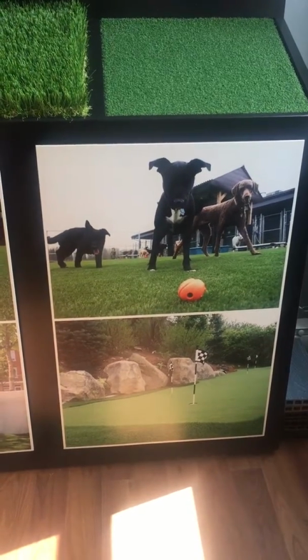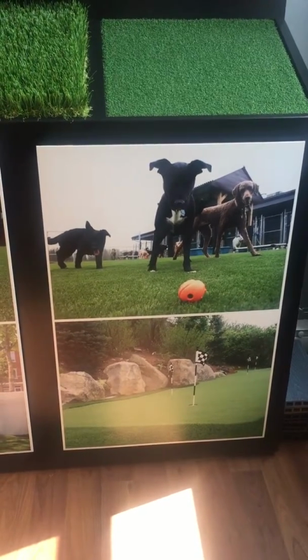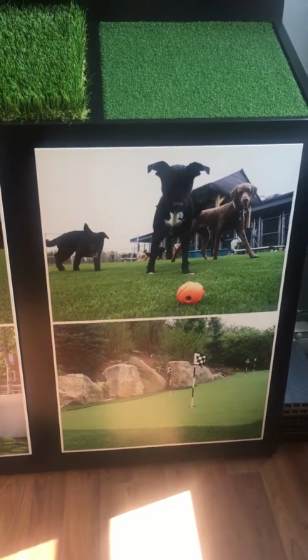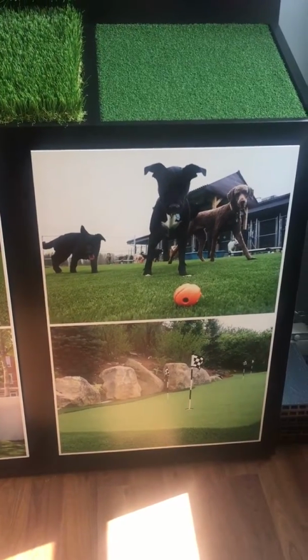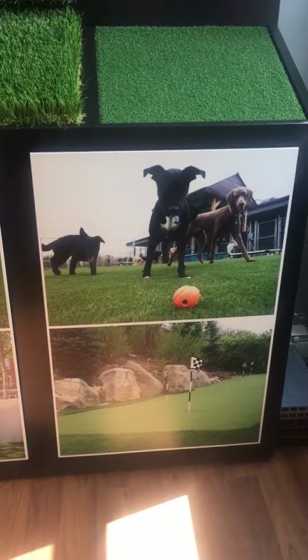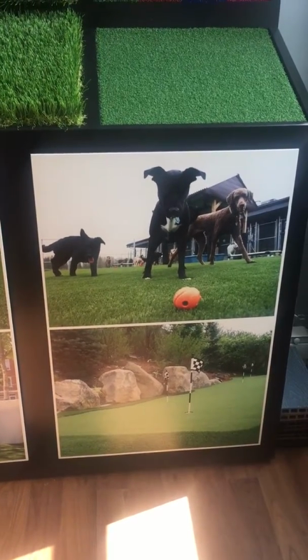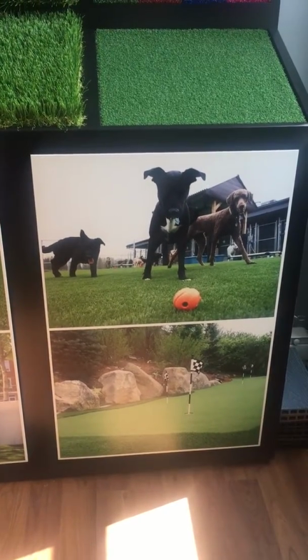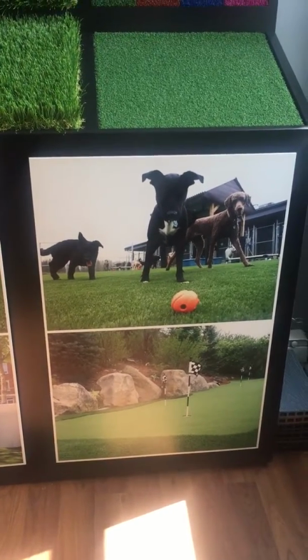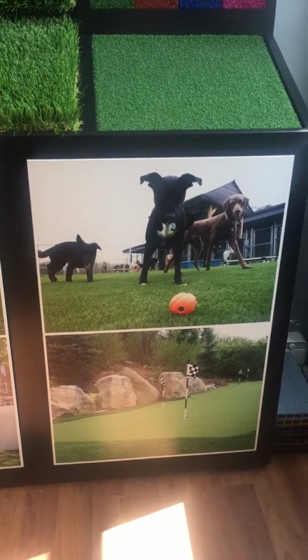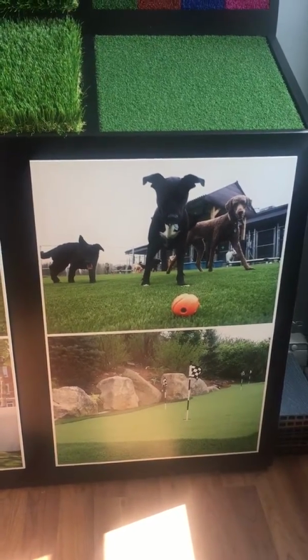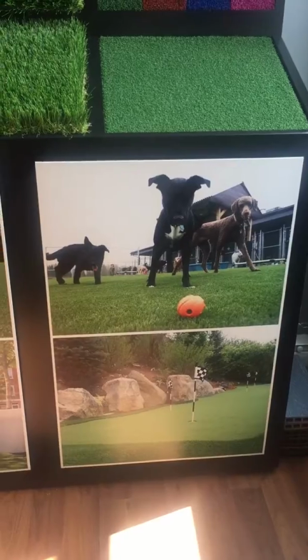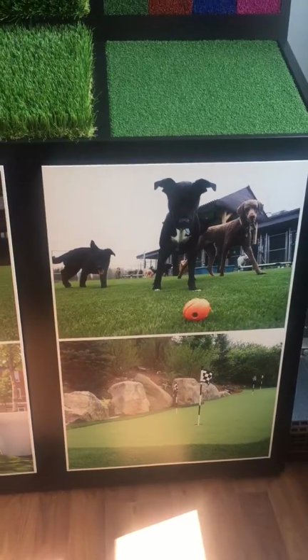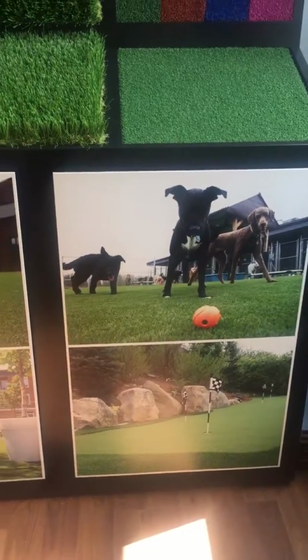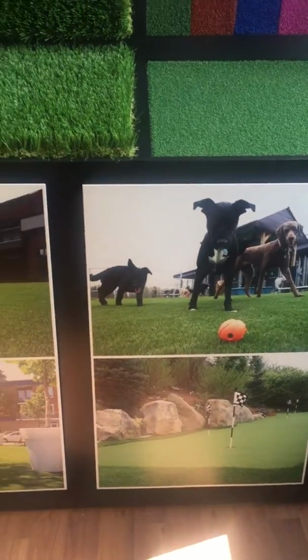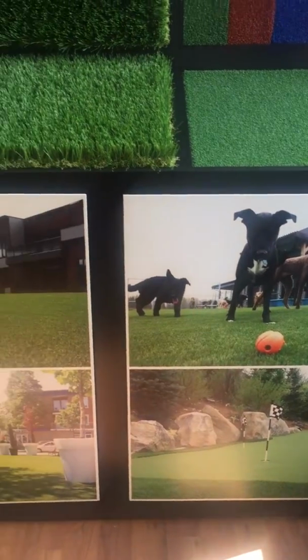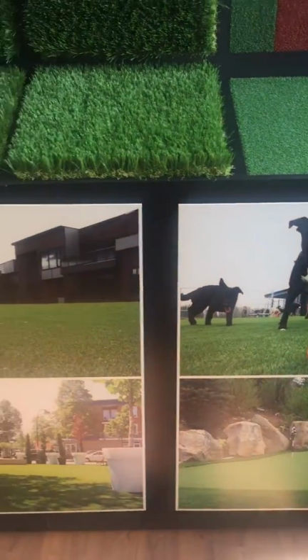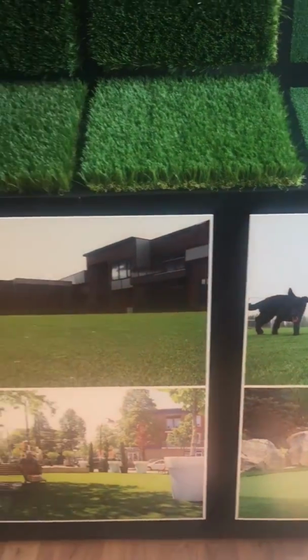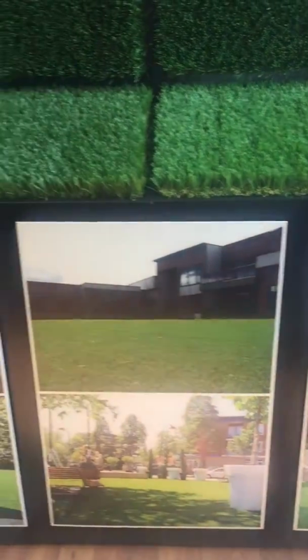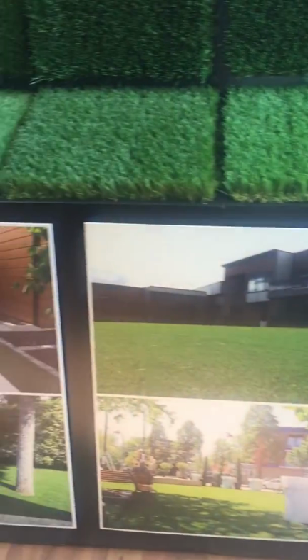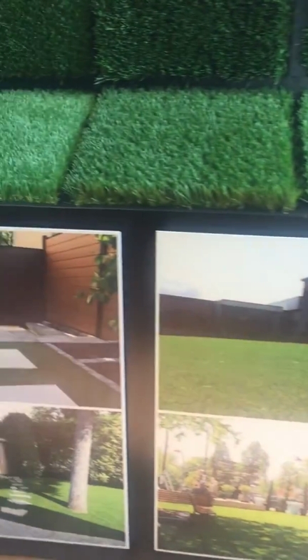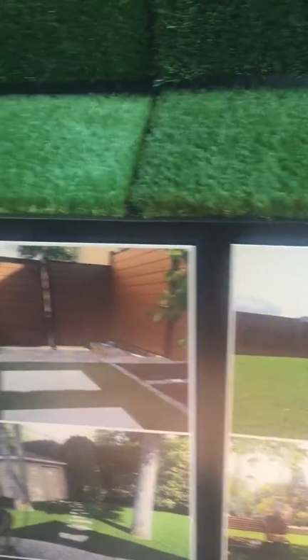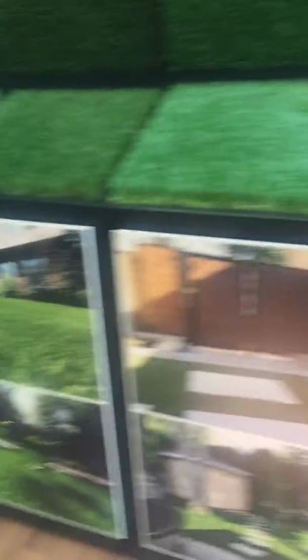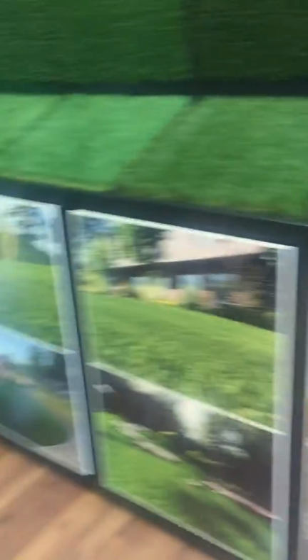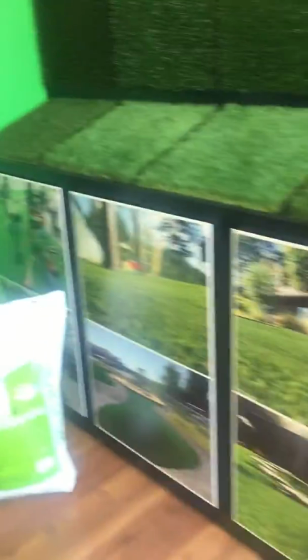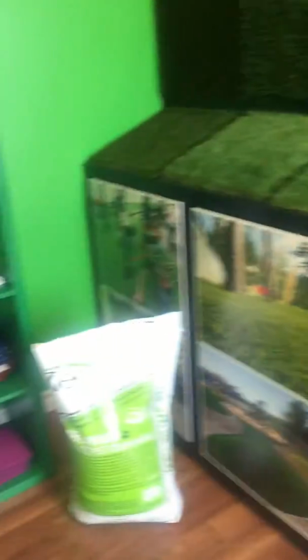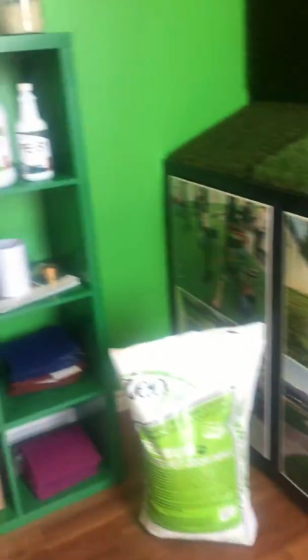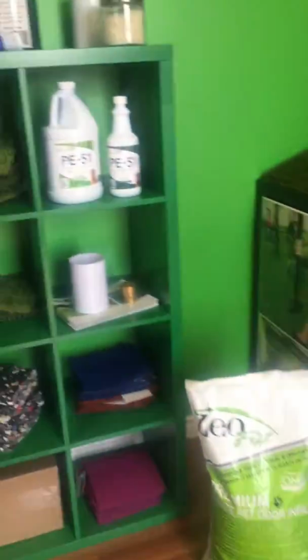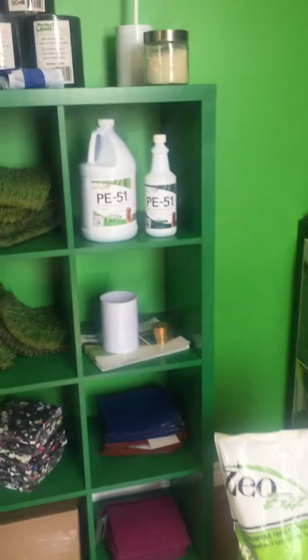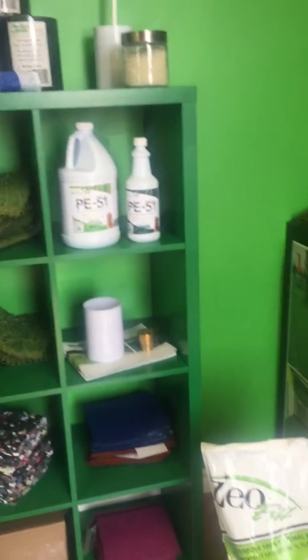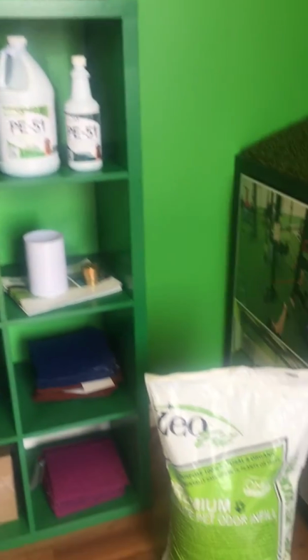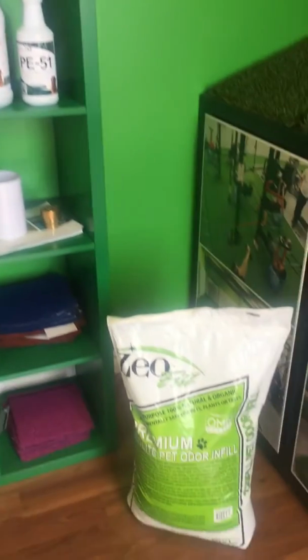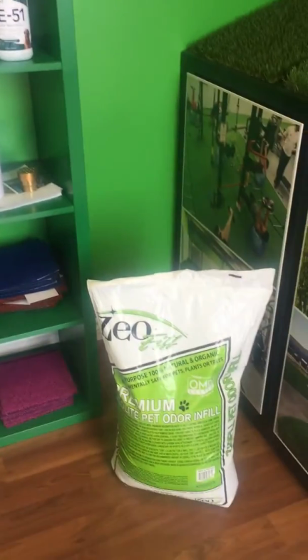Hey everyone, today we'll be showing you our complete pet turf system. As many homeowners have pets, these are new products for our pet turf area for residential and commercial application.